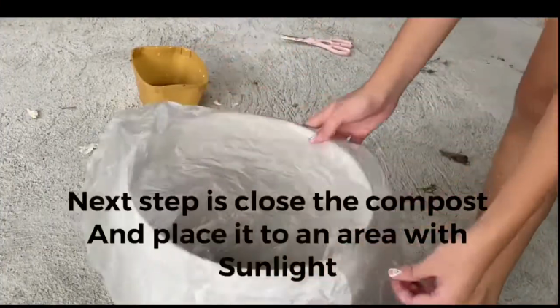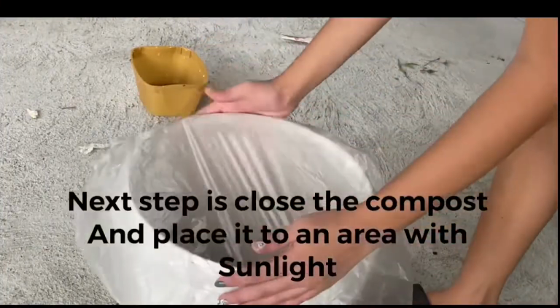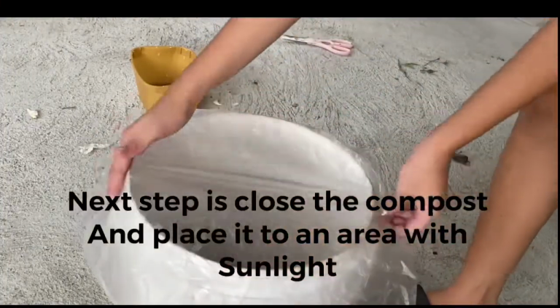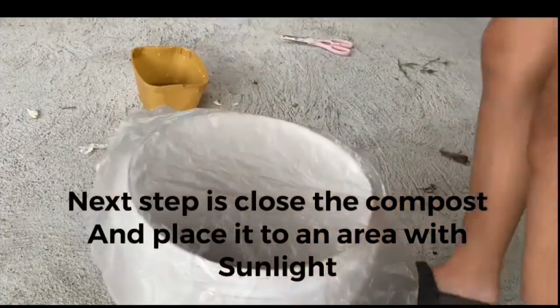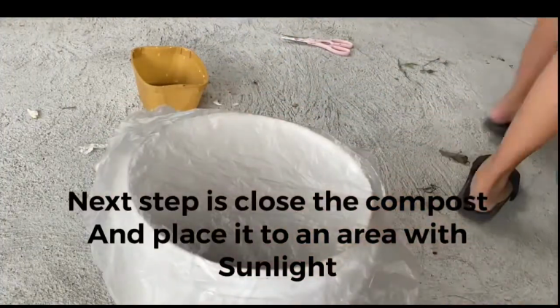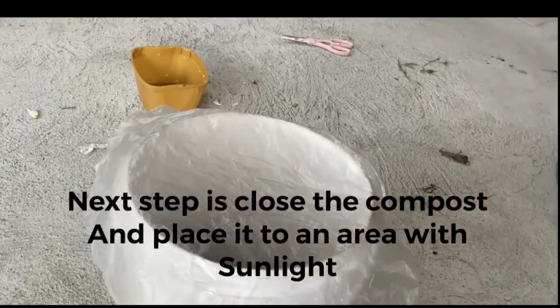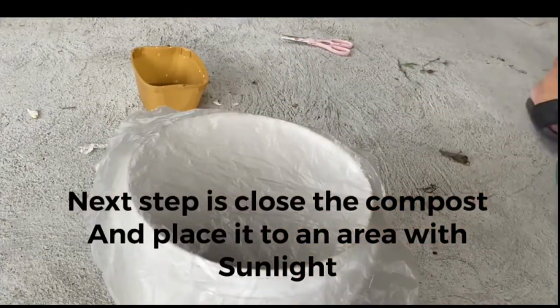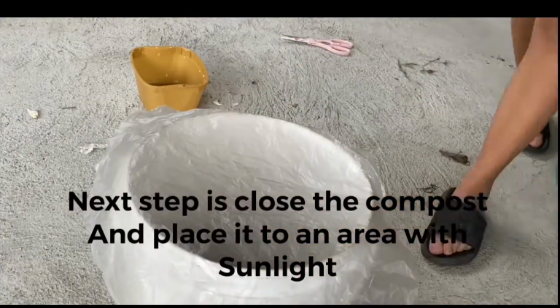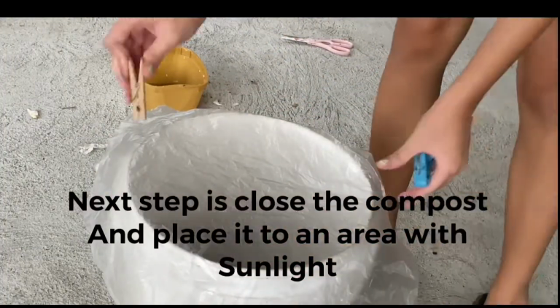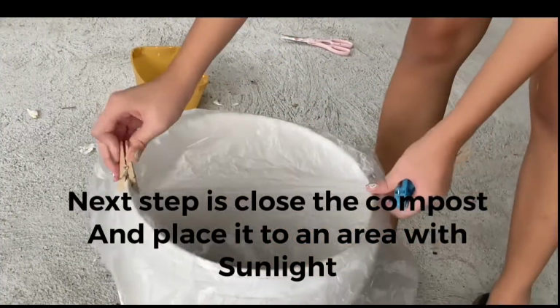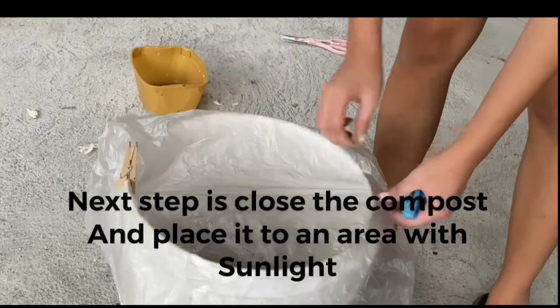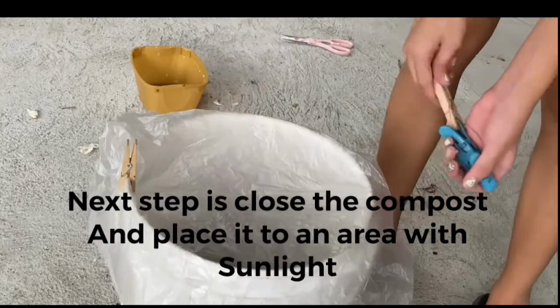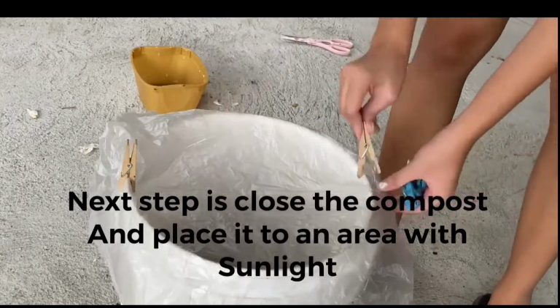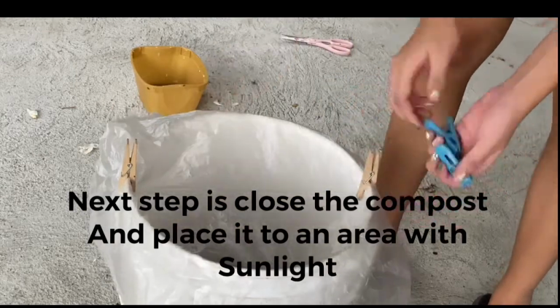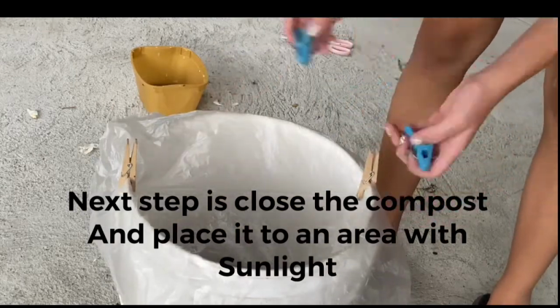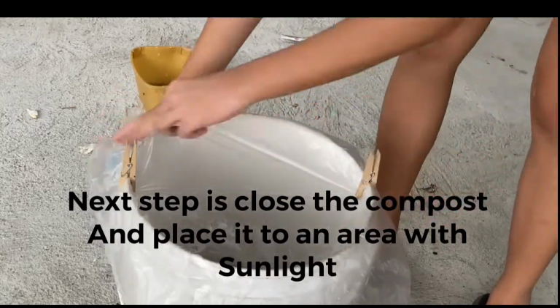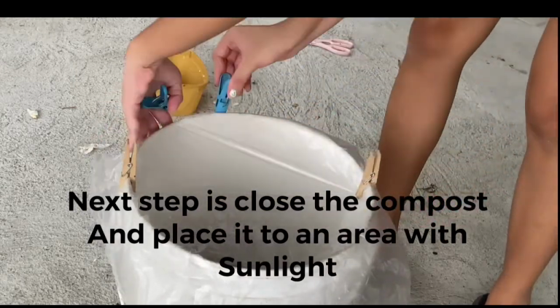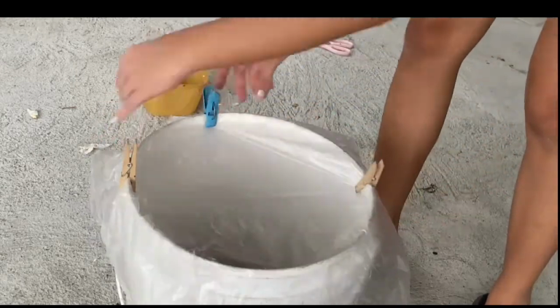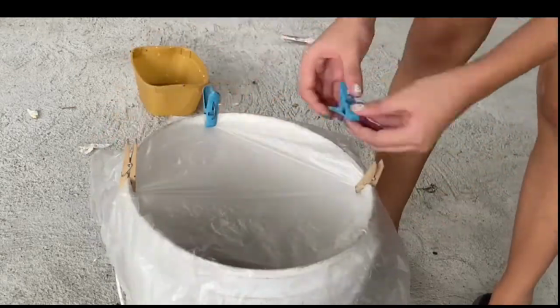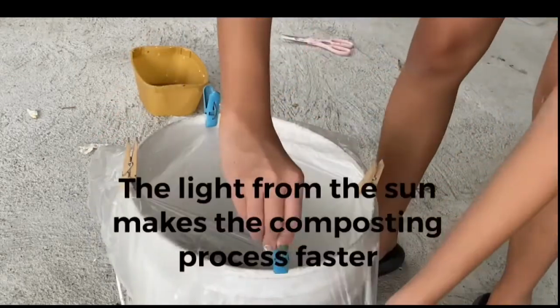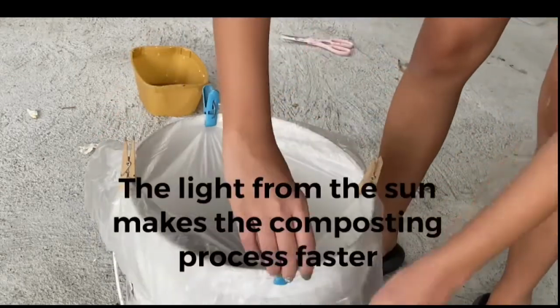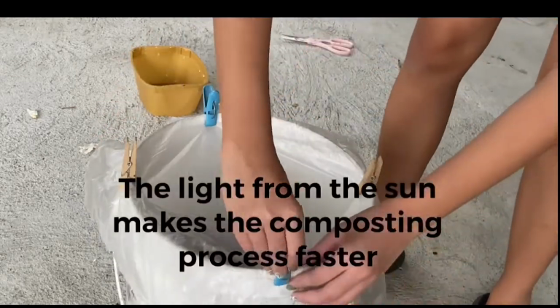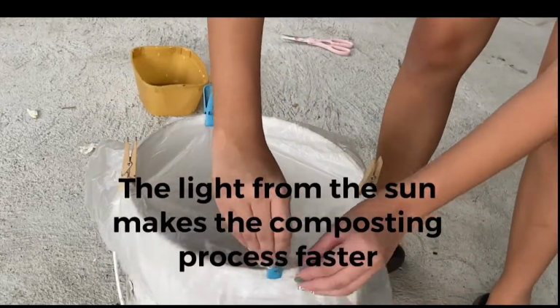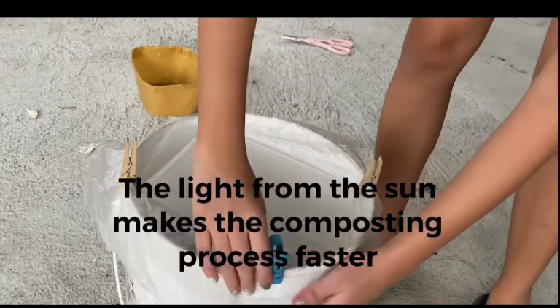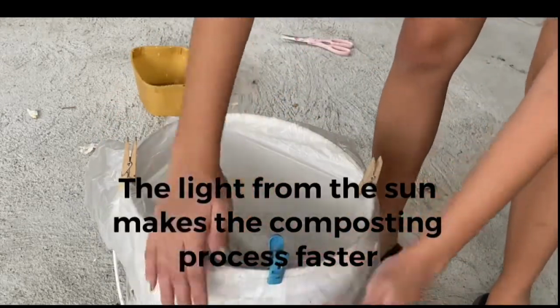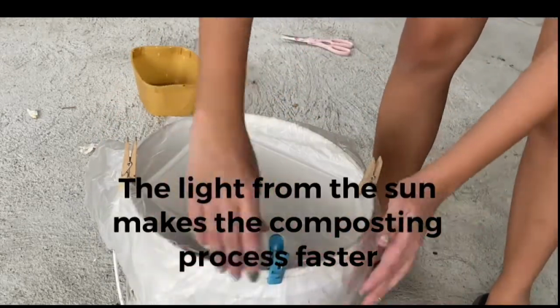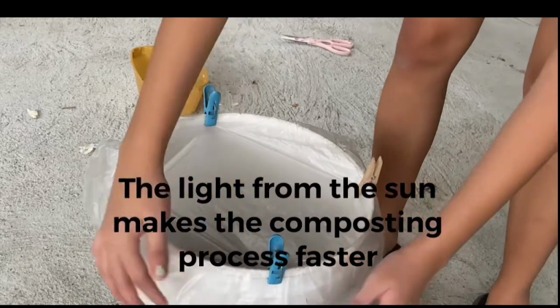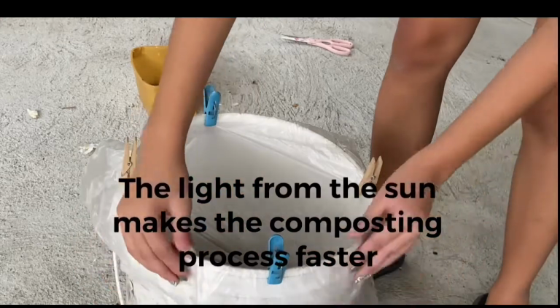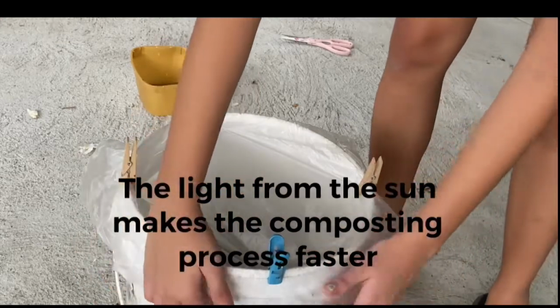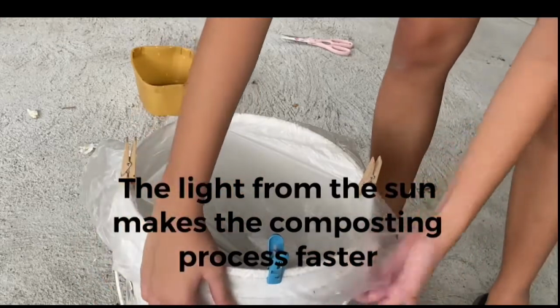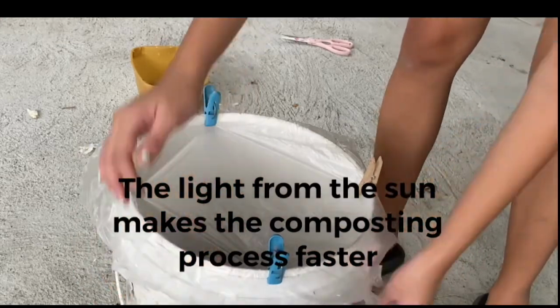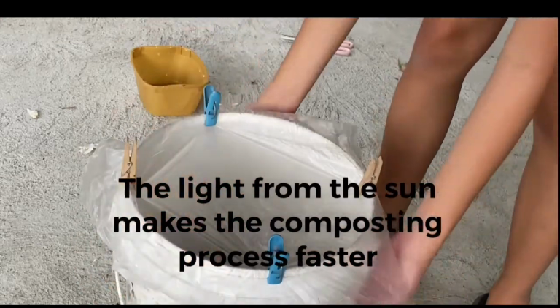The next step is to close the compost bin and place it in an area with sunlight. The light from the sun makes the composting process faster.